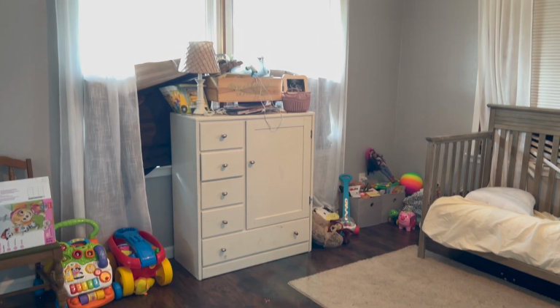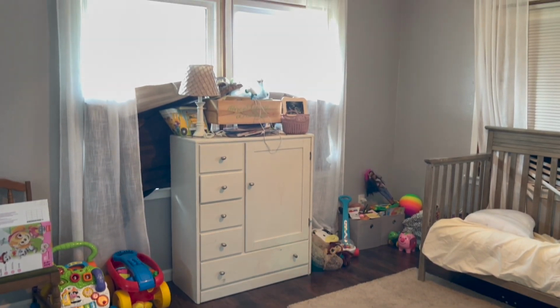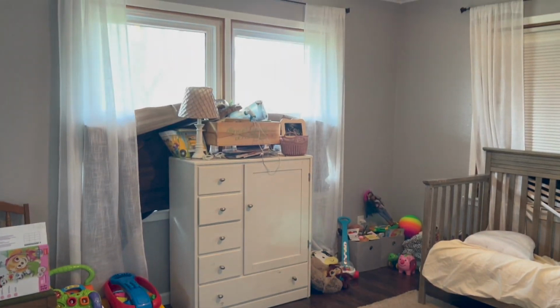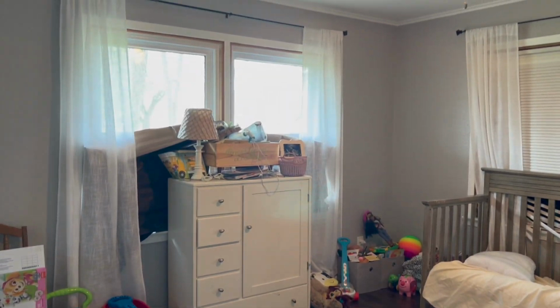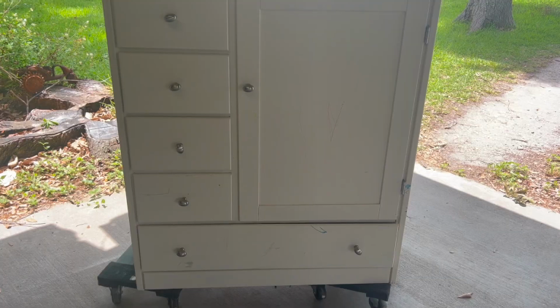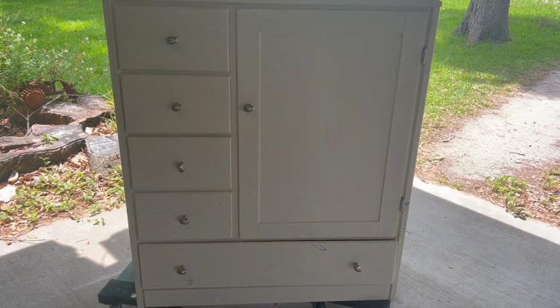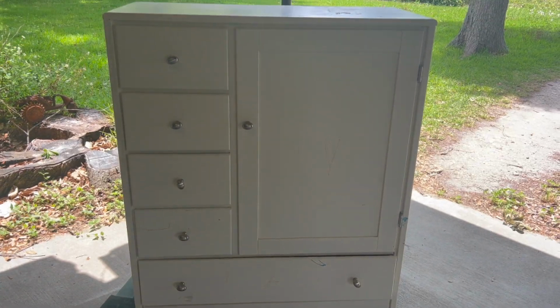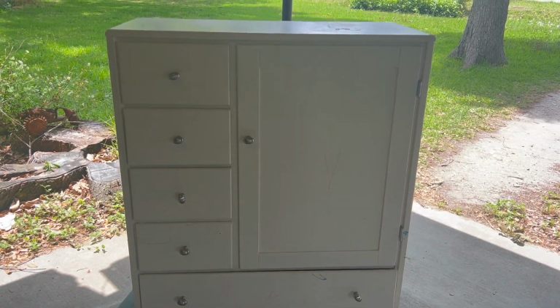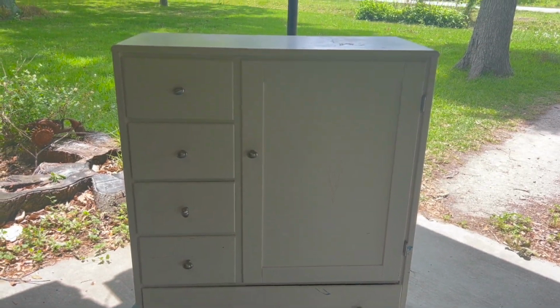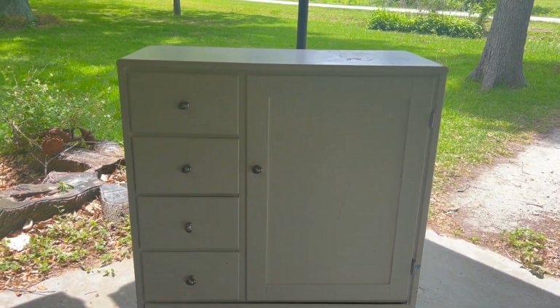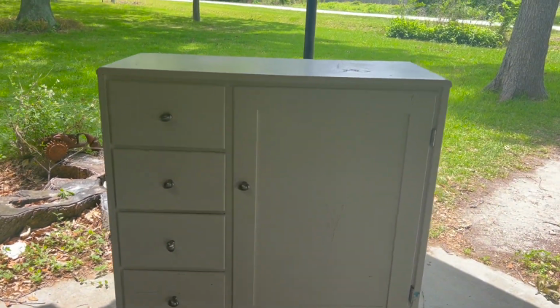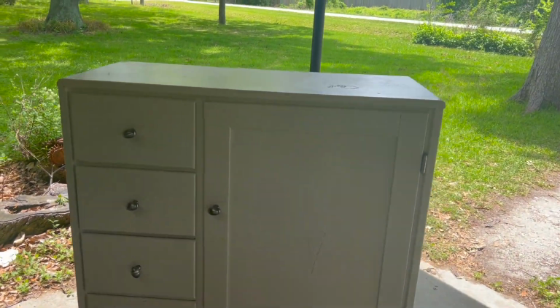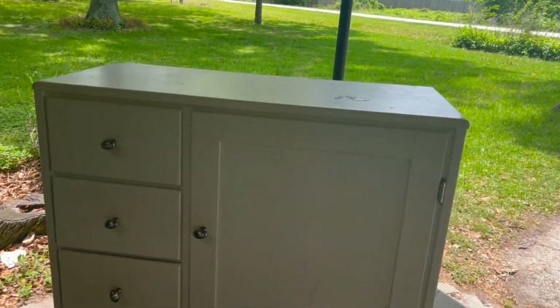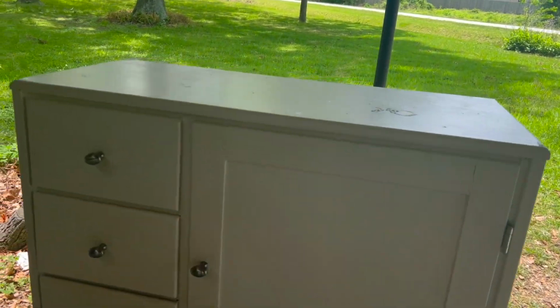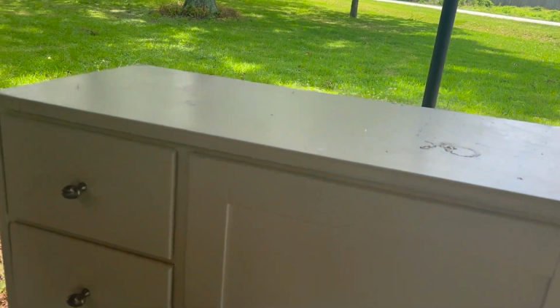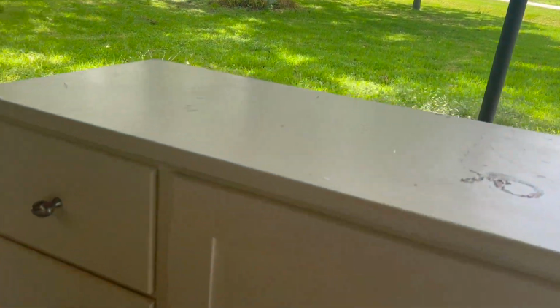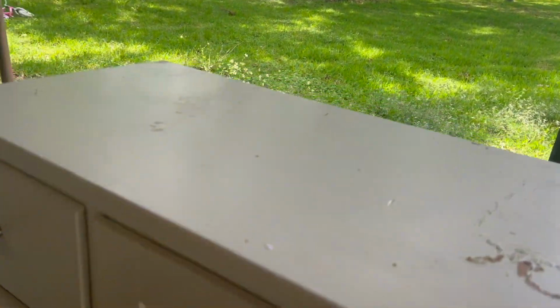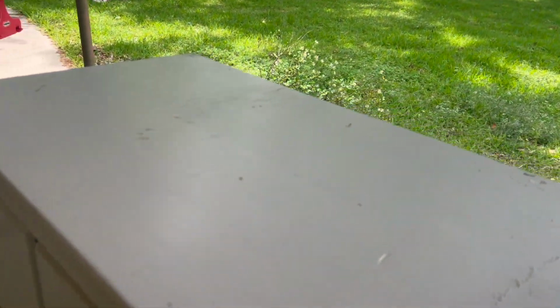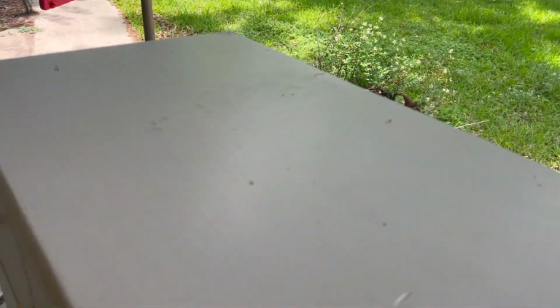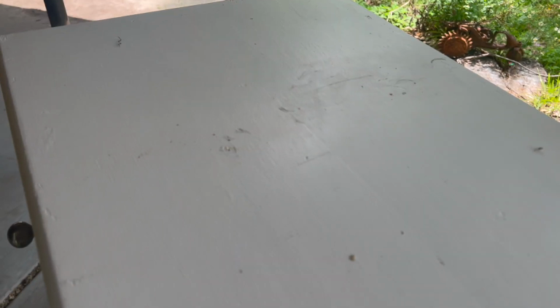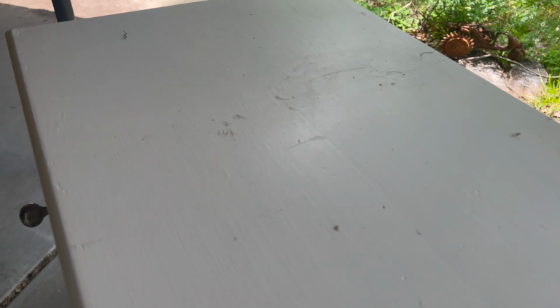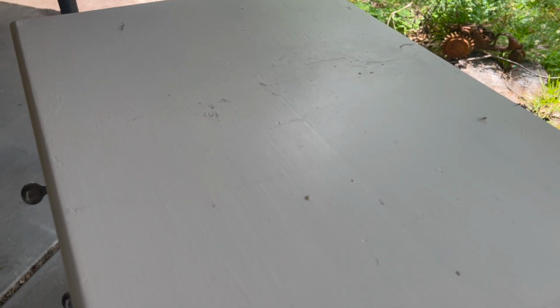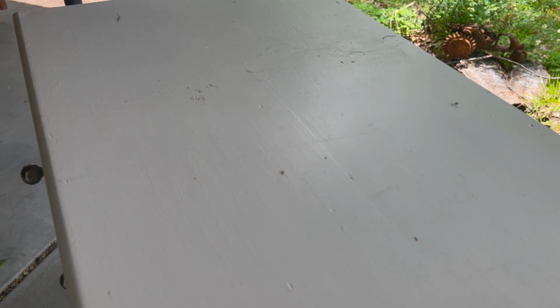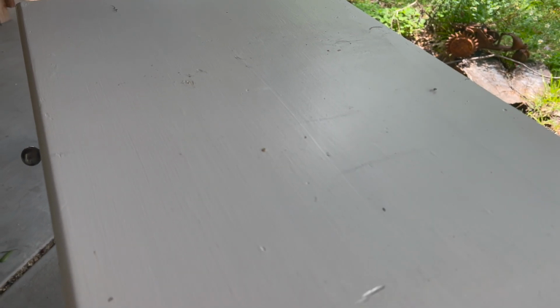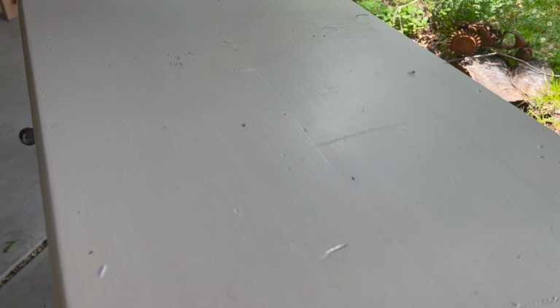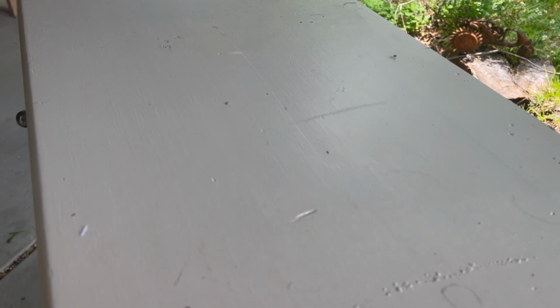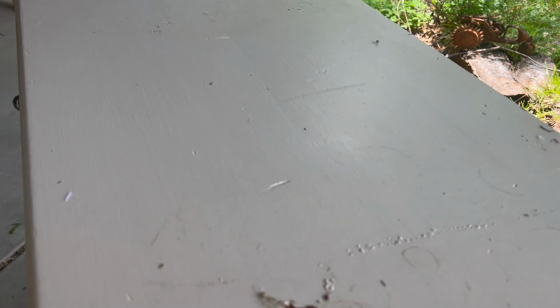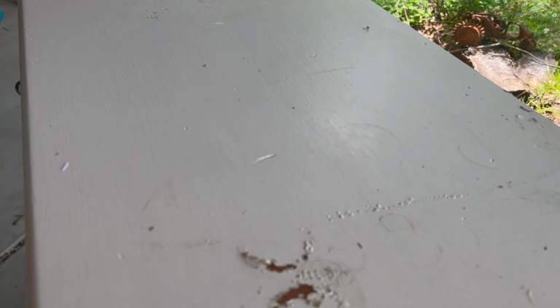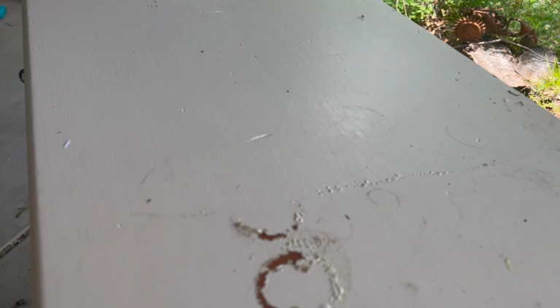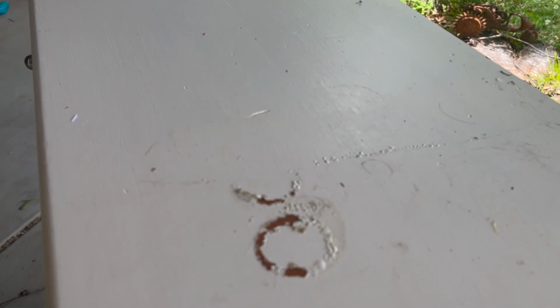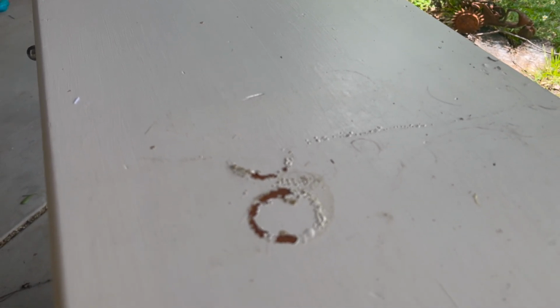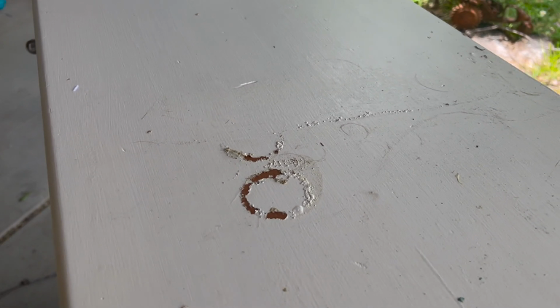Two weeks ago I worked on making over my daughter's bedroom. This dresser was part of the before. I will be keeping it for her but decided I wanted to give it a refresh since it was just a bit too bland compared to the rest of her room now.